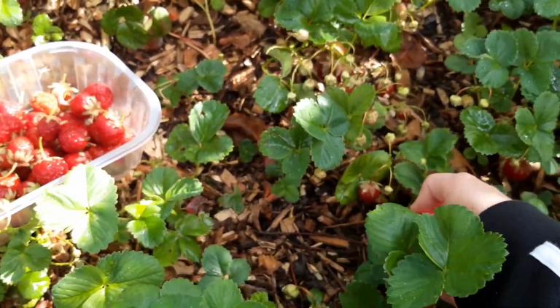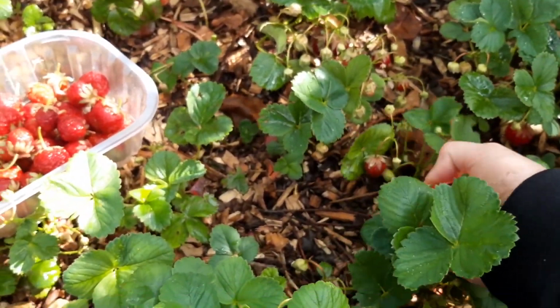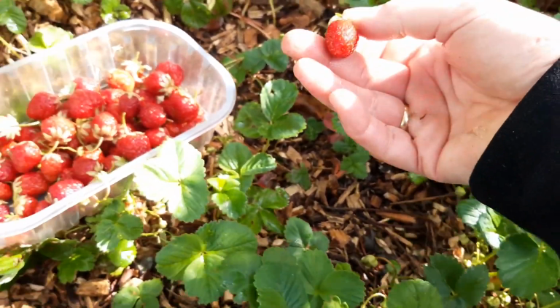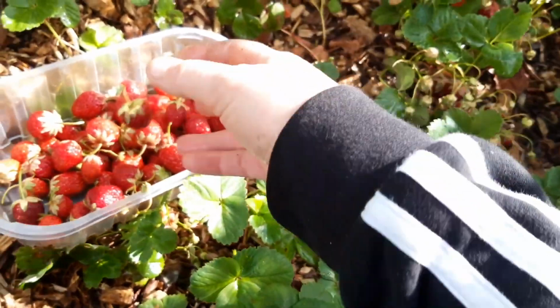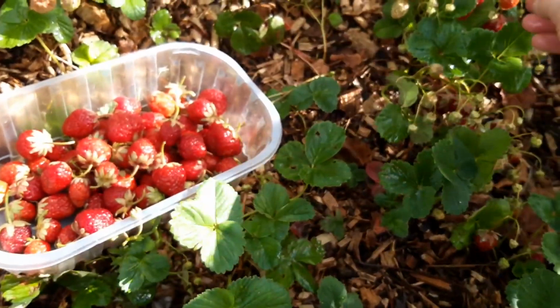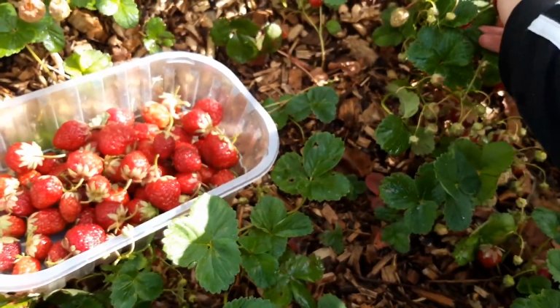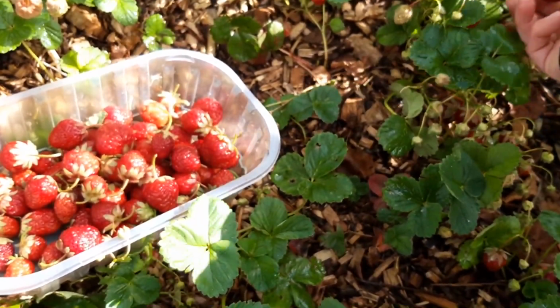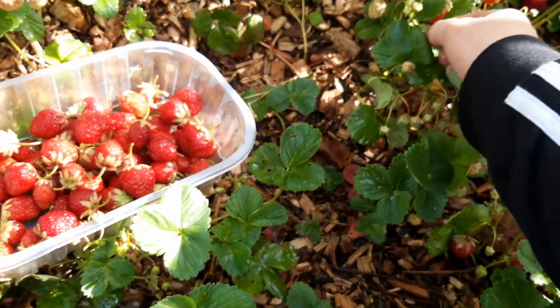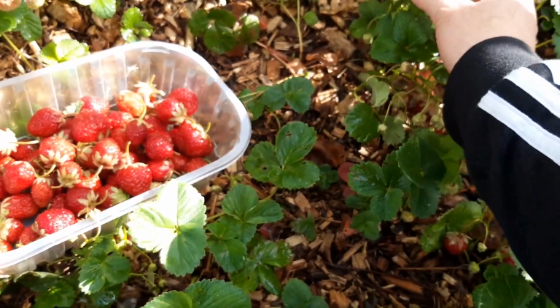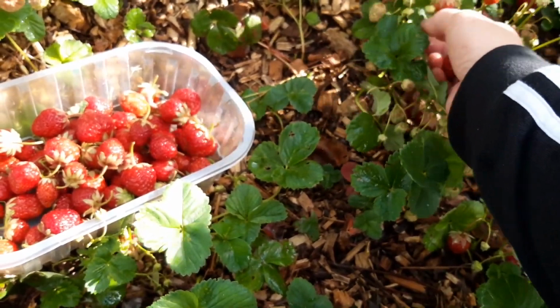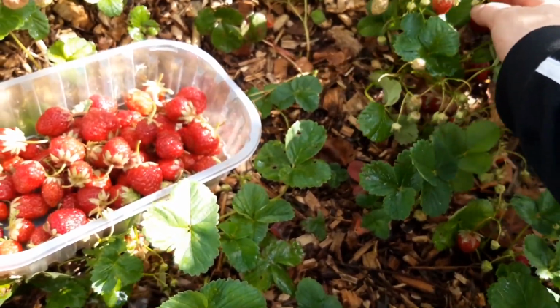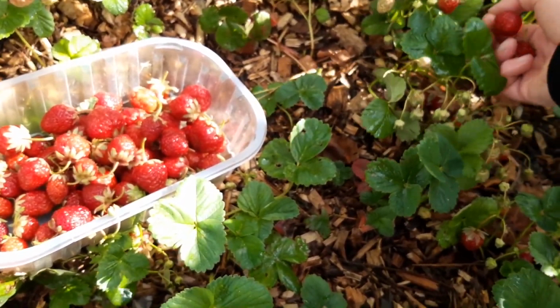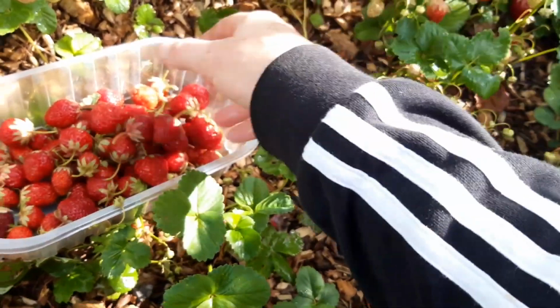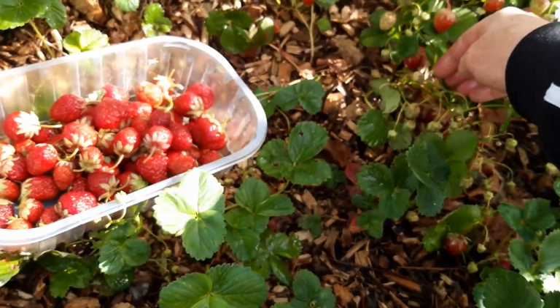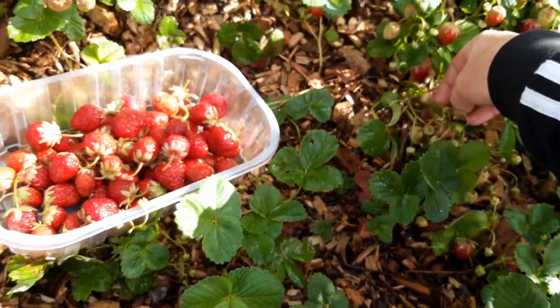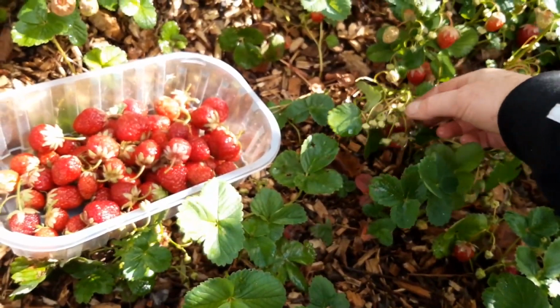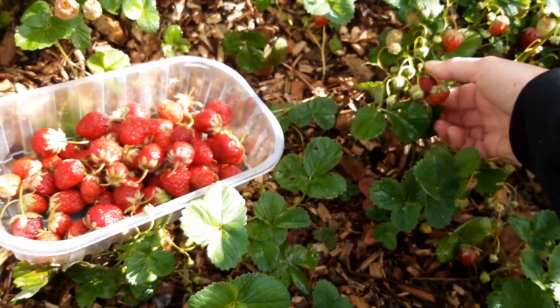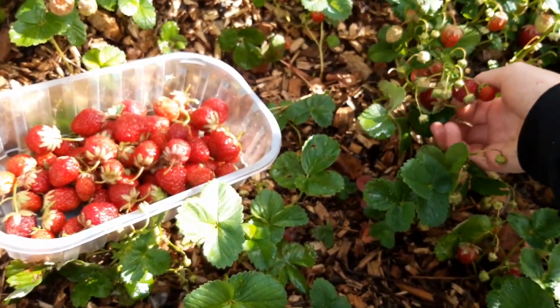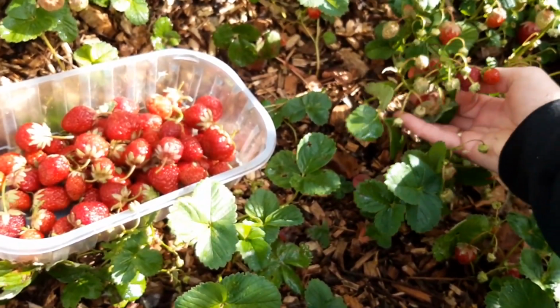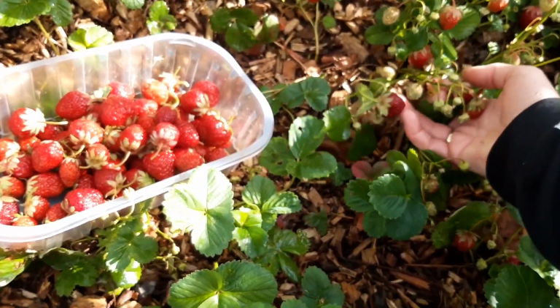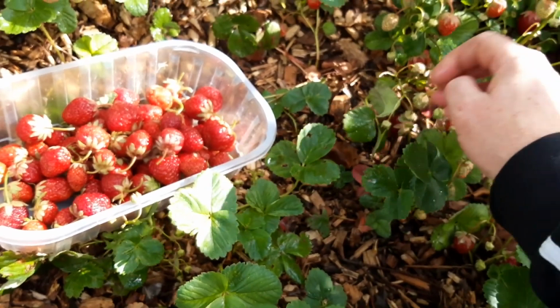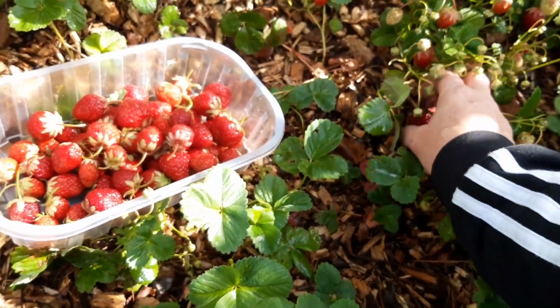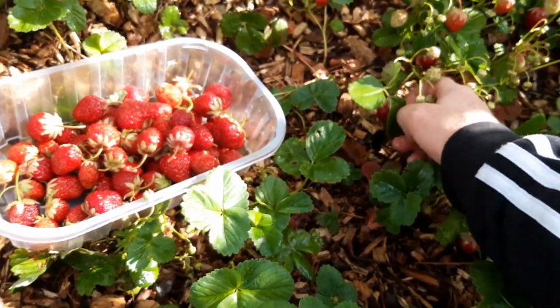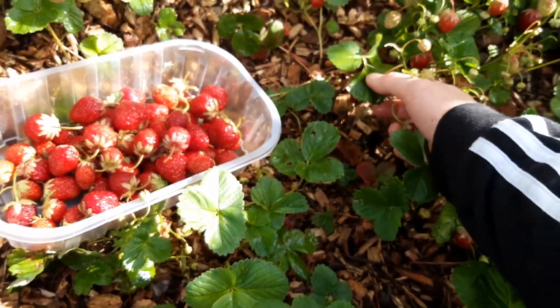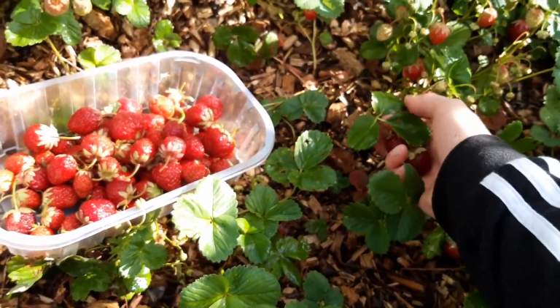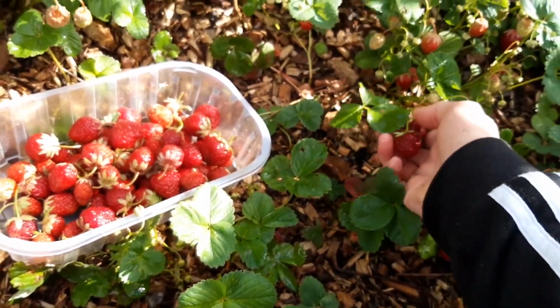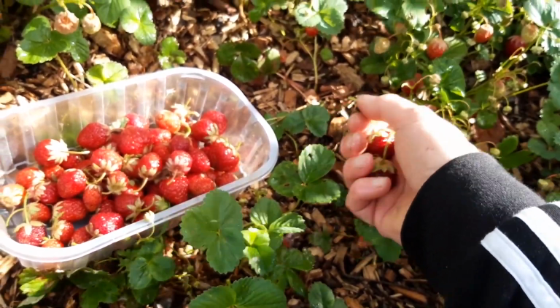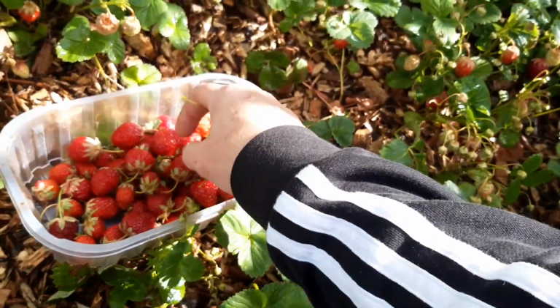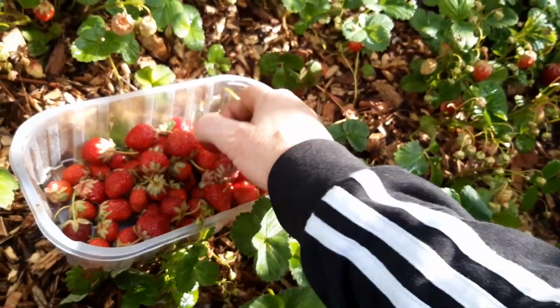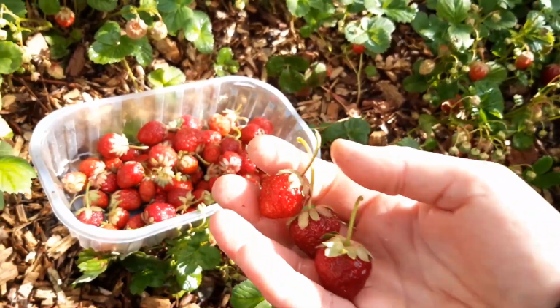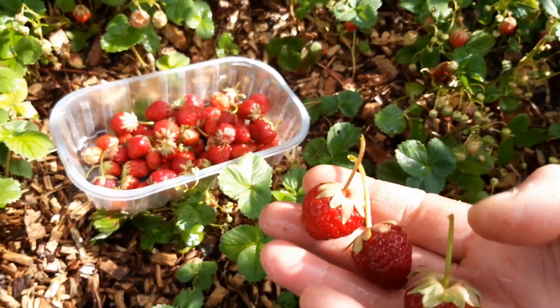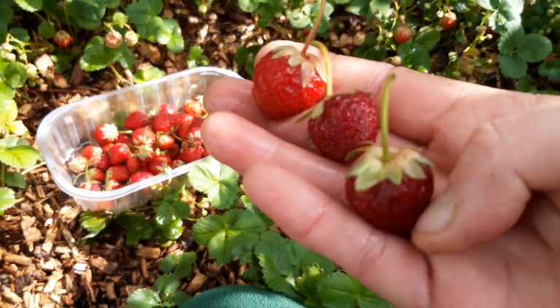Aardbeien-oogst: het is volop aan de gang nu, zoals jullie in de vorige vlog ook al zagen. En aan deze aardbeienplanten zitten soms hele grote, maar ook wat meer kleinere aardbeientjes.